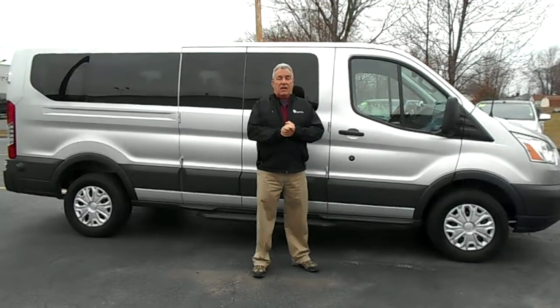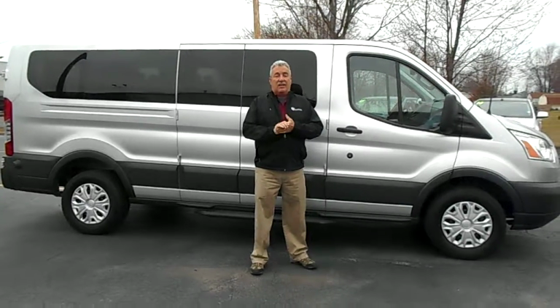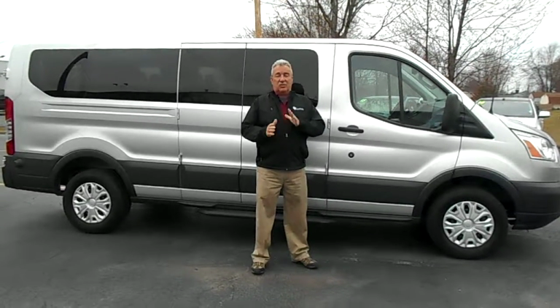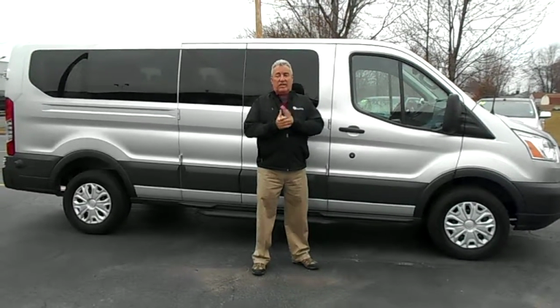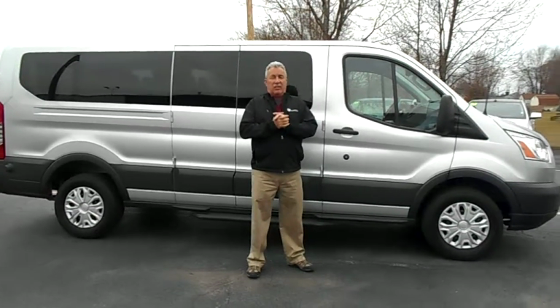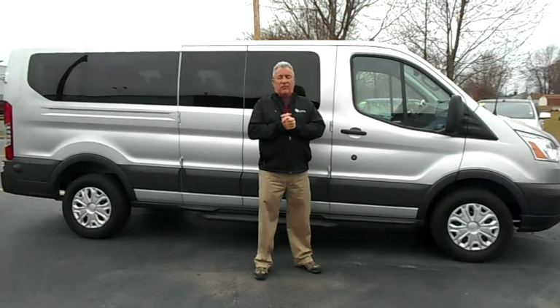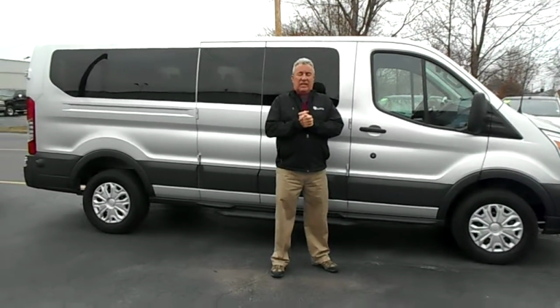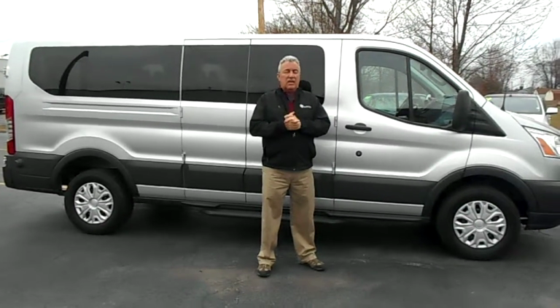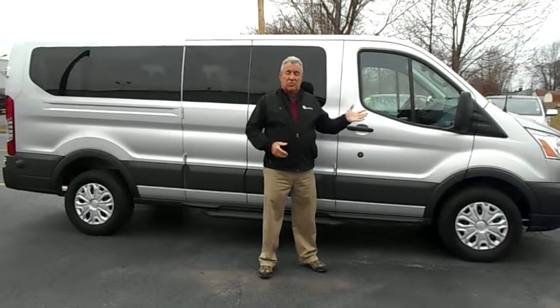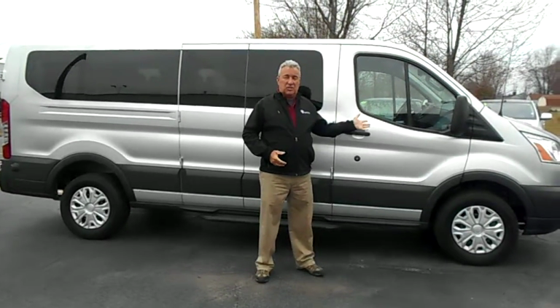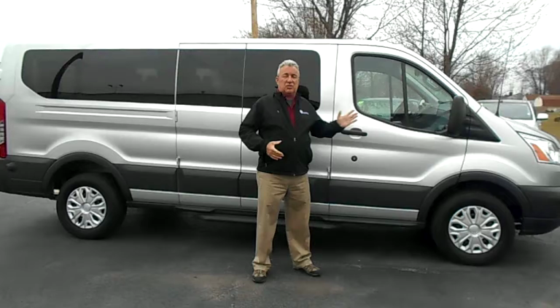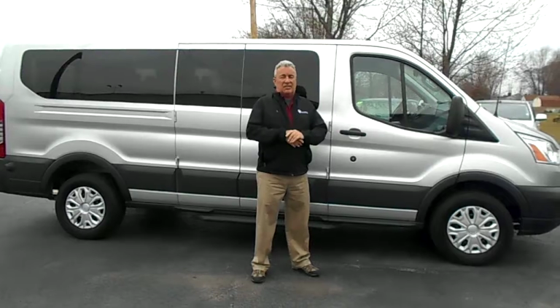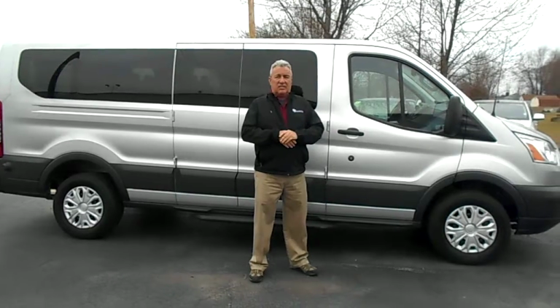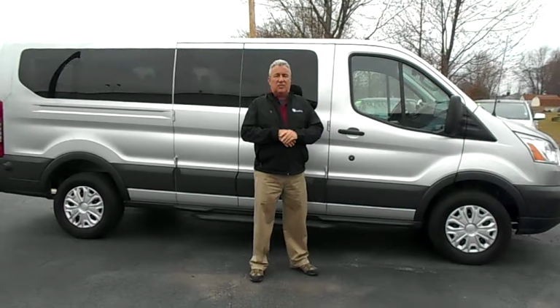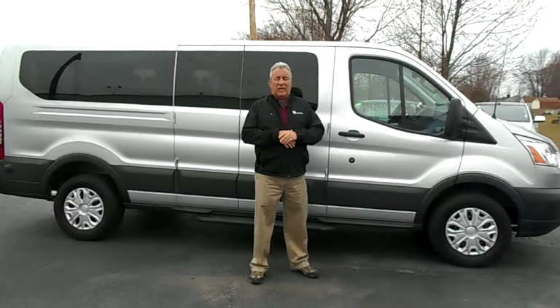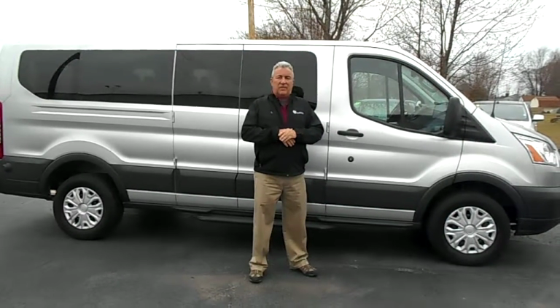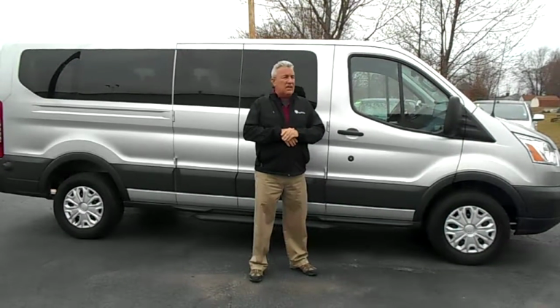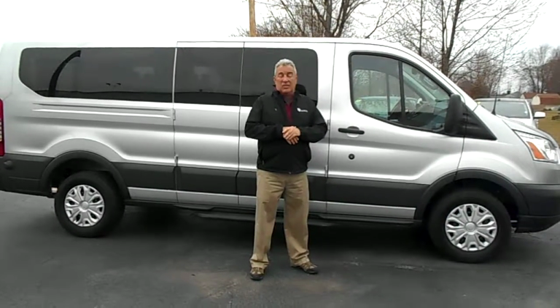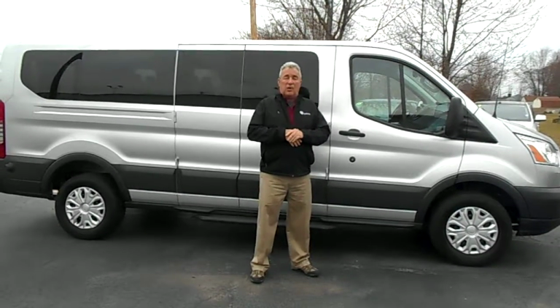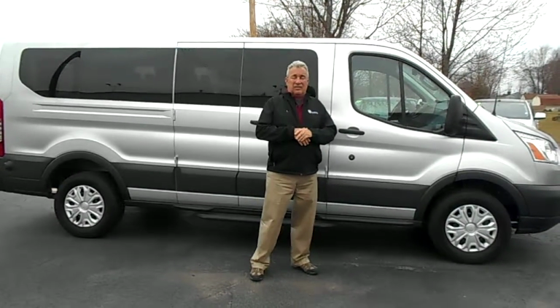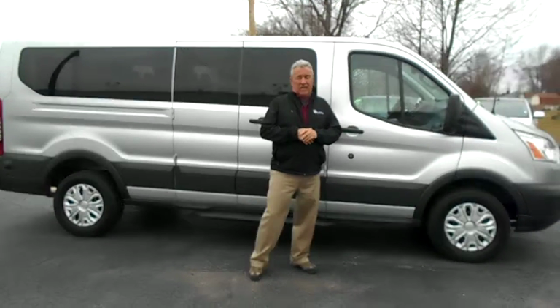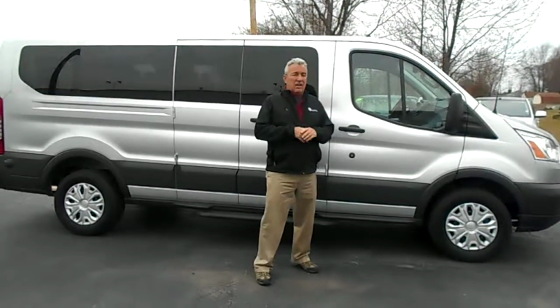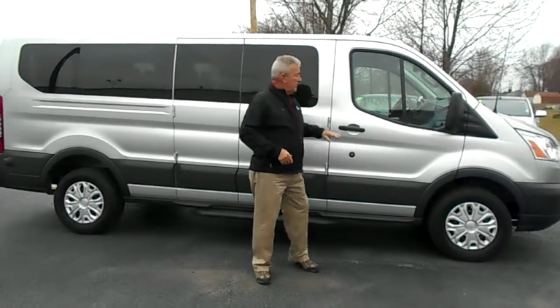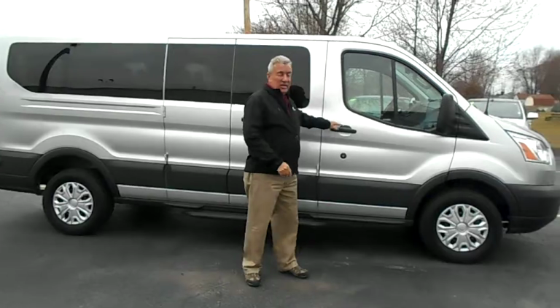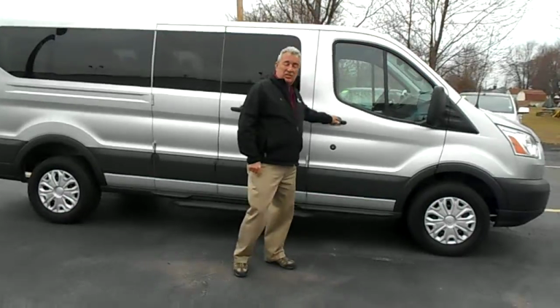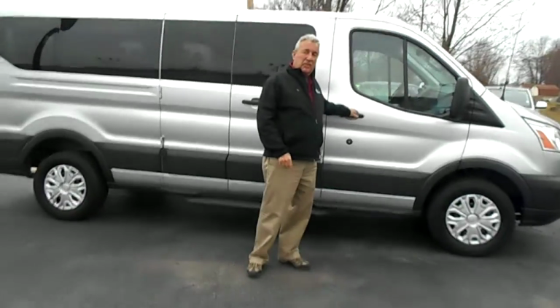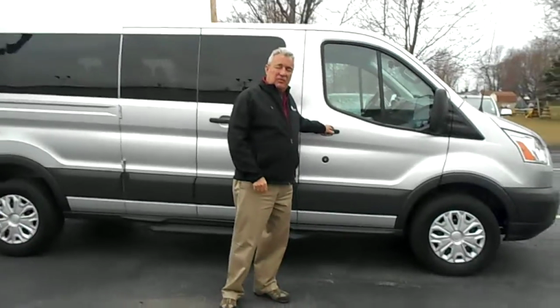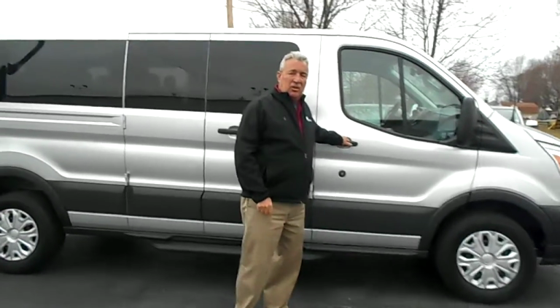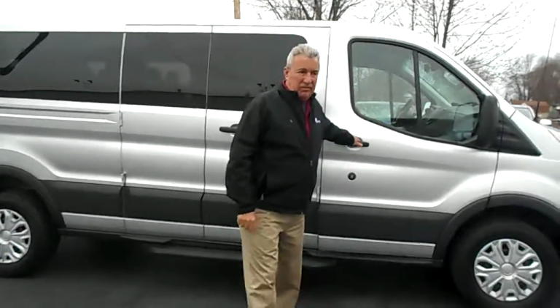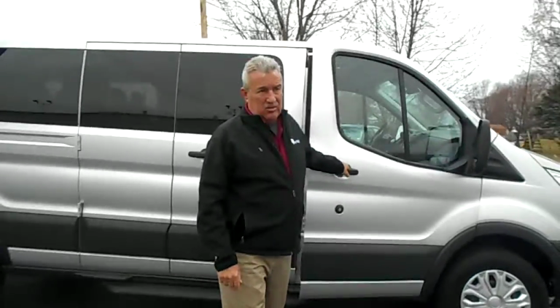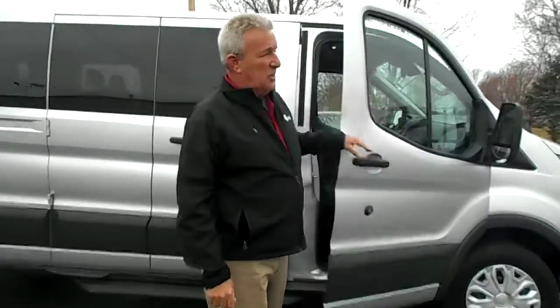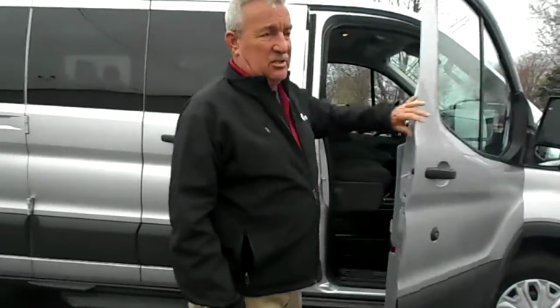Hi, Kurt Cholloy at Statewide Ford Lincoln. Just wanted to show you this 2016 Transit van. It's a 12-passenger van. They're very nice. This is the up-and-coming feature of the vehicles for passengers.